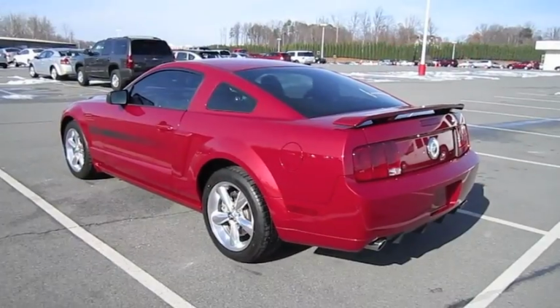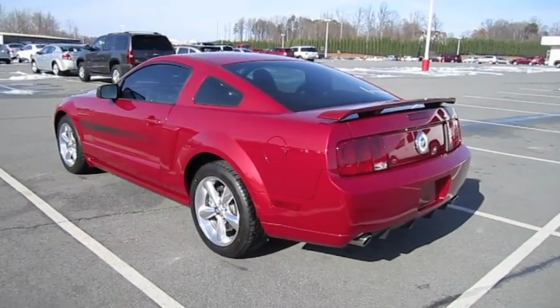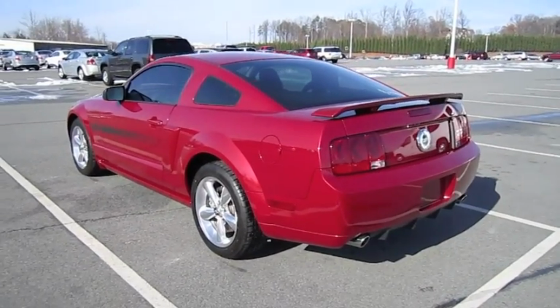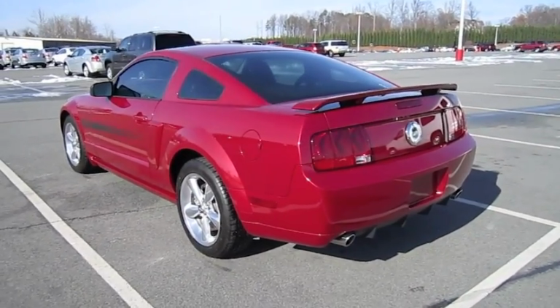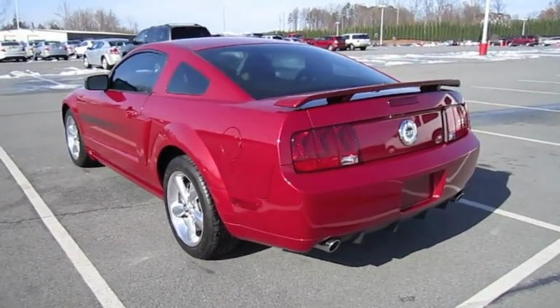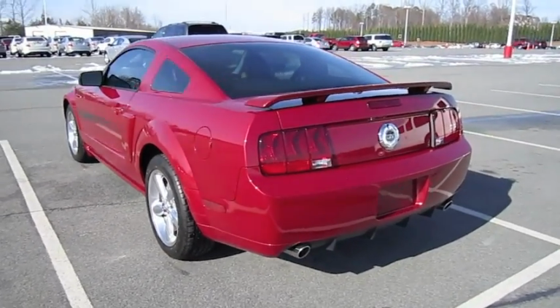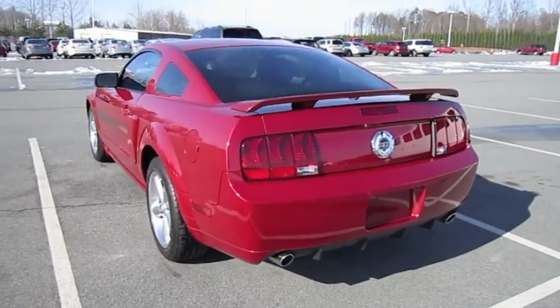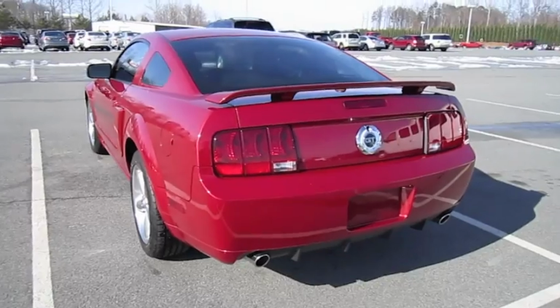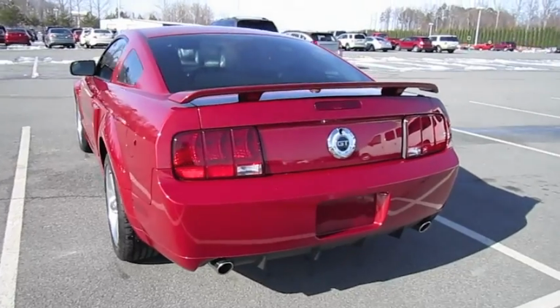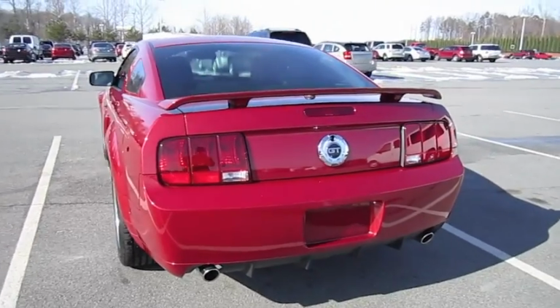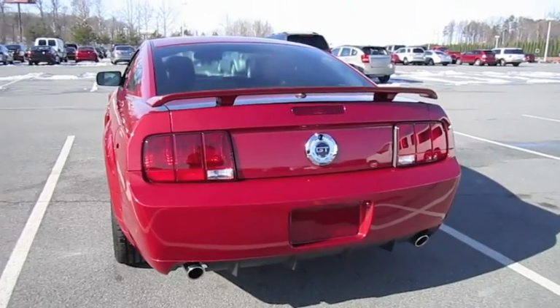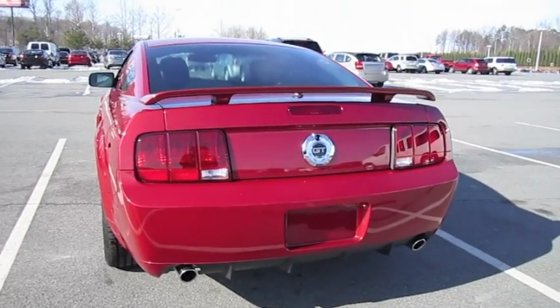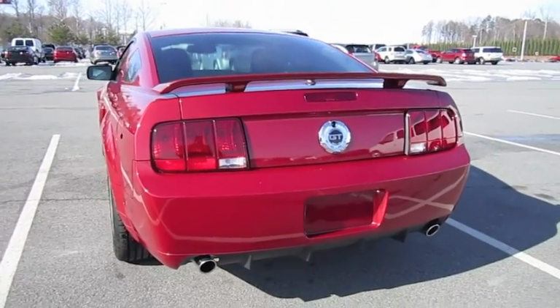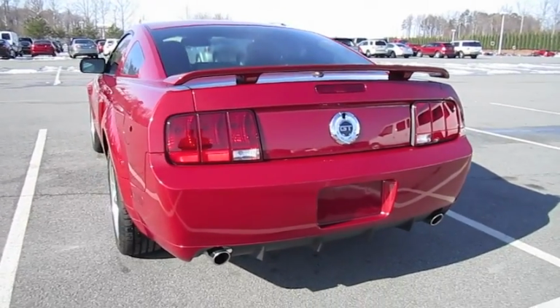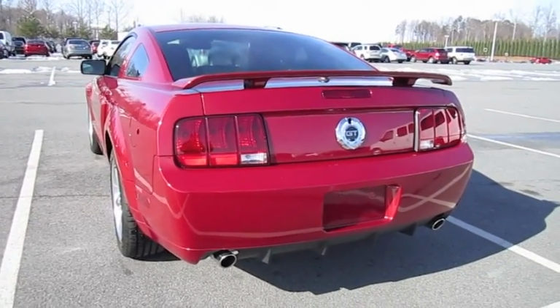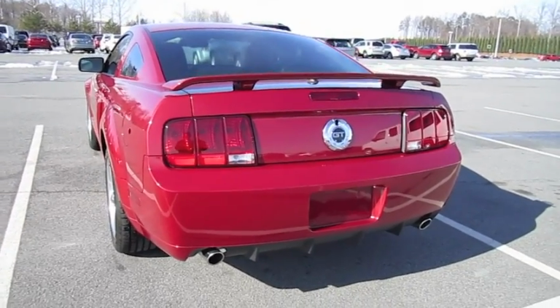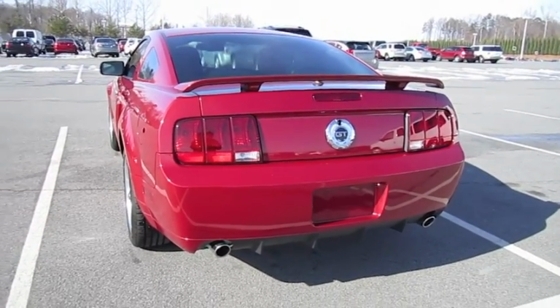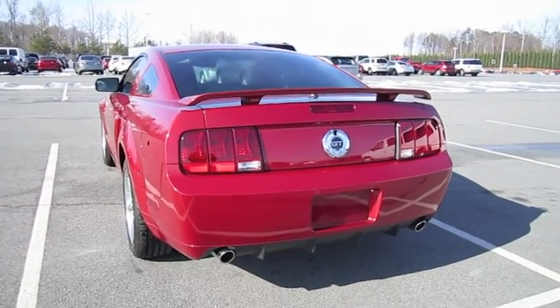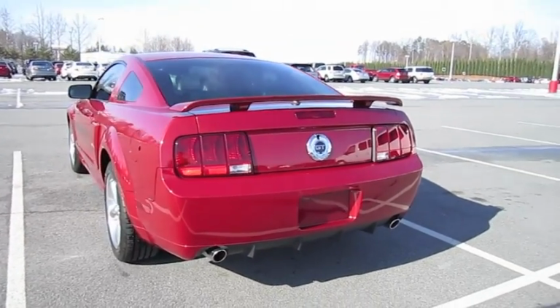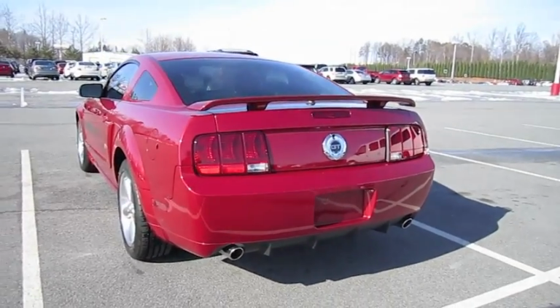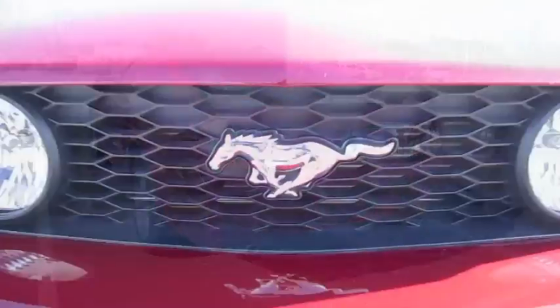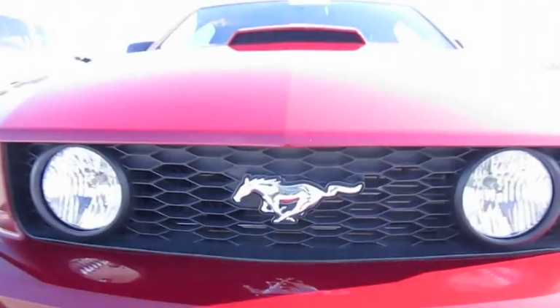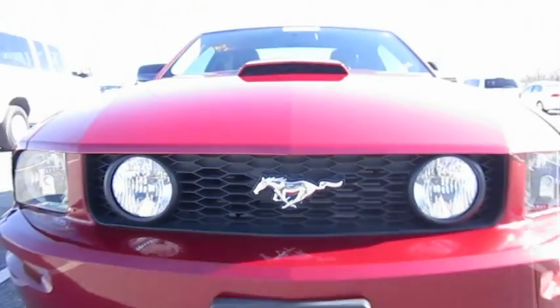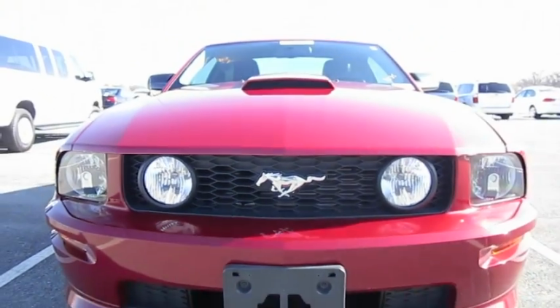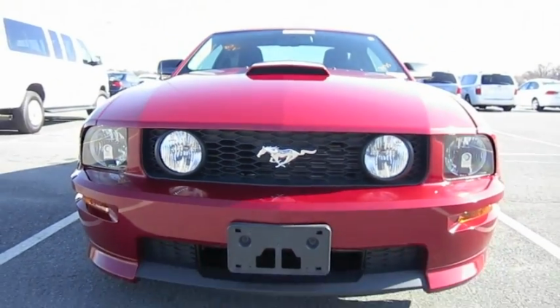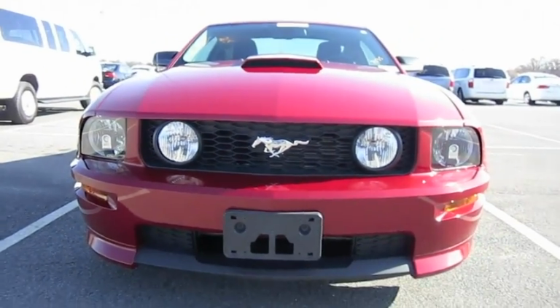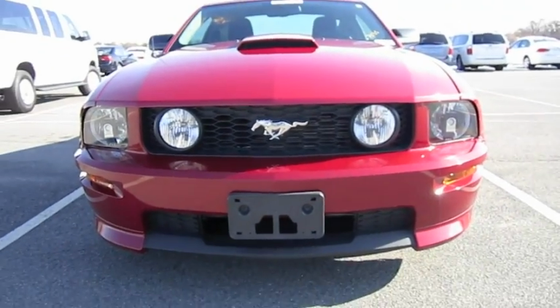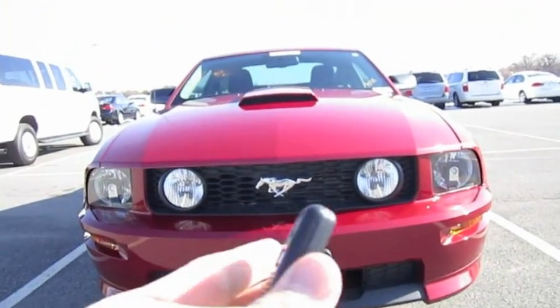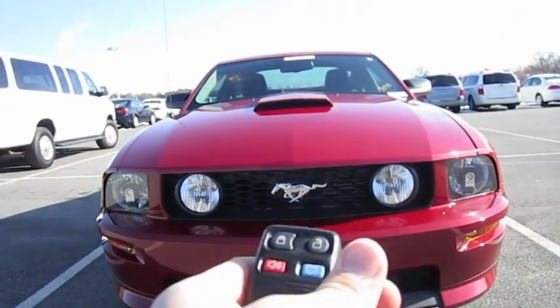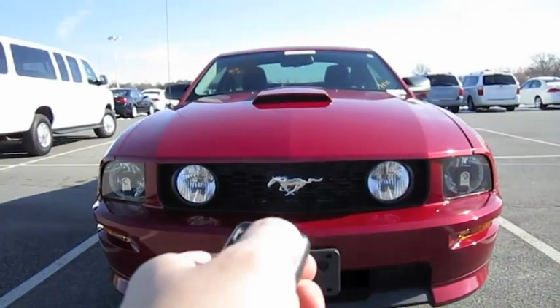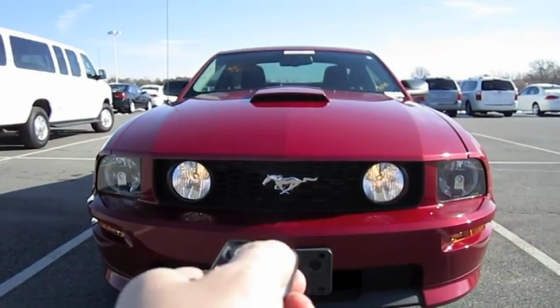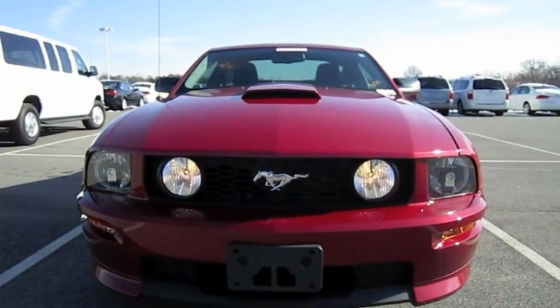This is going to be a full, in-depth tour of the California Special. We'll start it up, get an exhaust clip, go over the performance data, and show you a bunch of the features on the interior as well as exterior. So without further ado, let's go ahead and start it up and let it run.